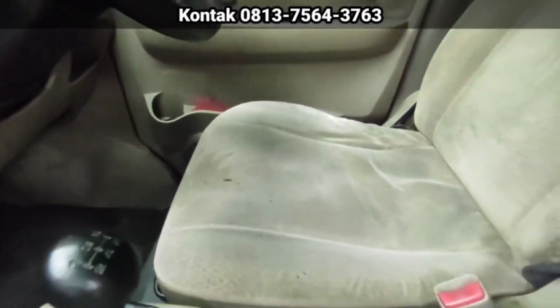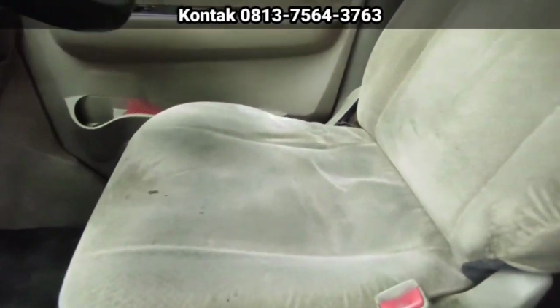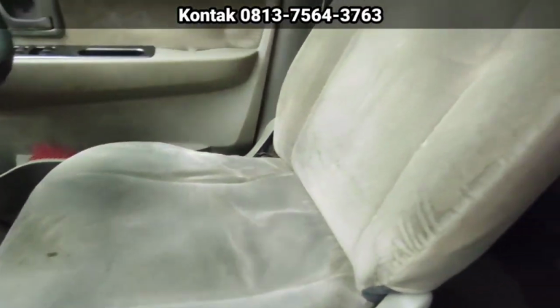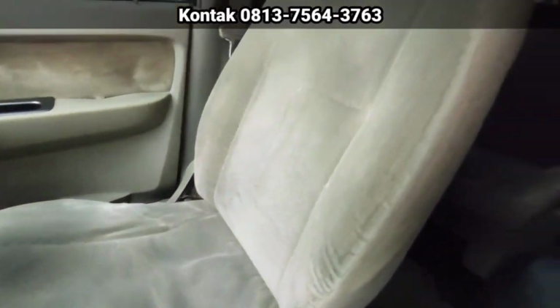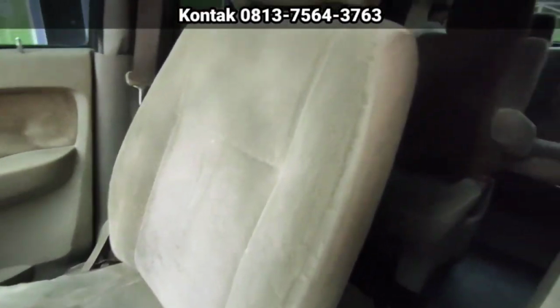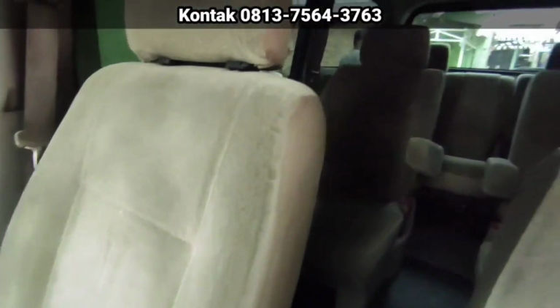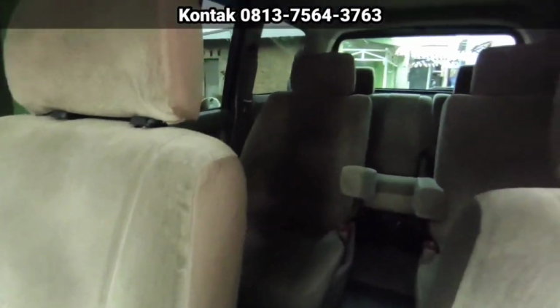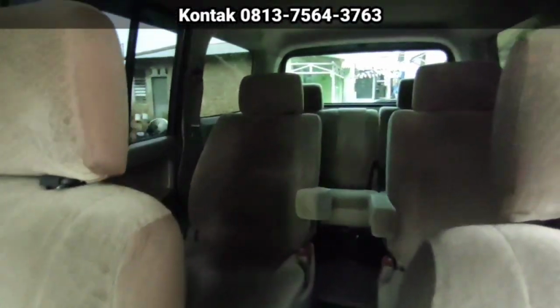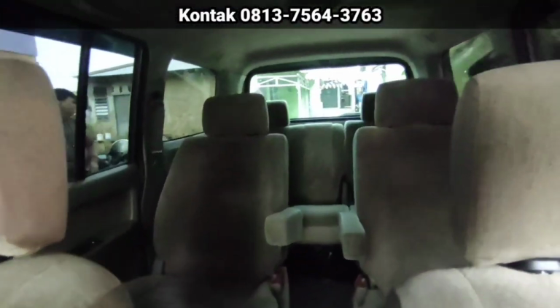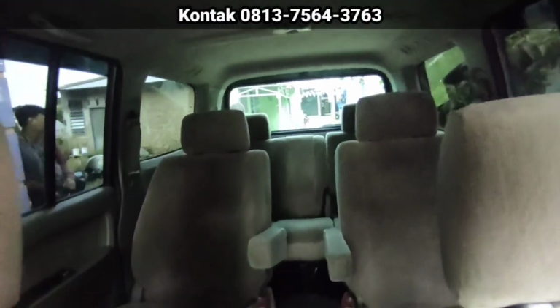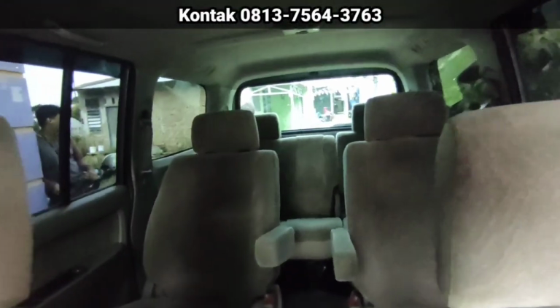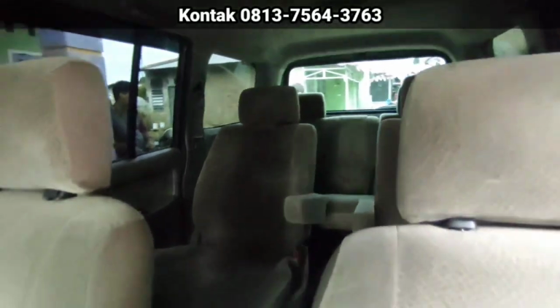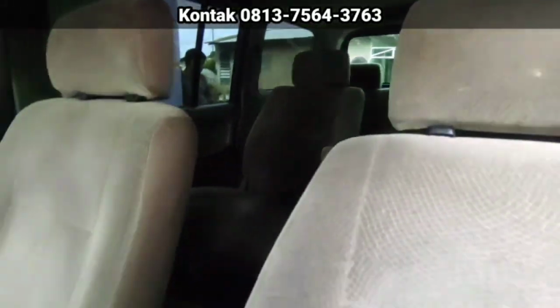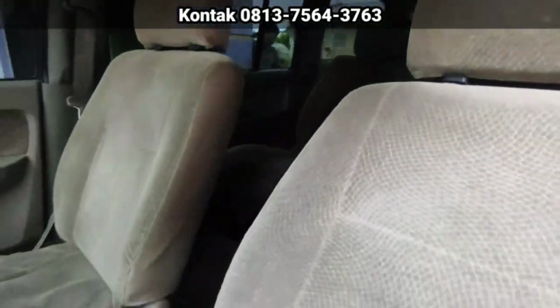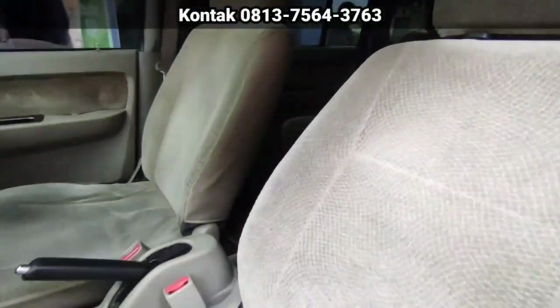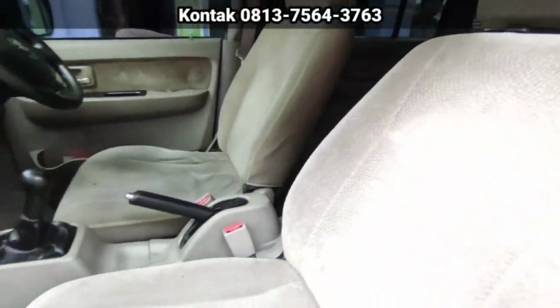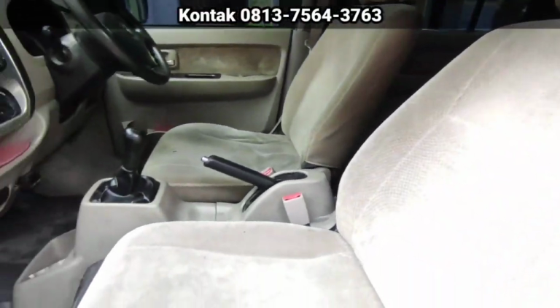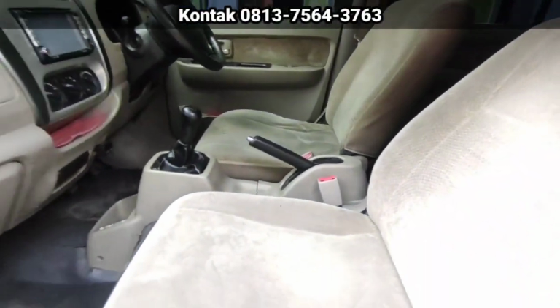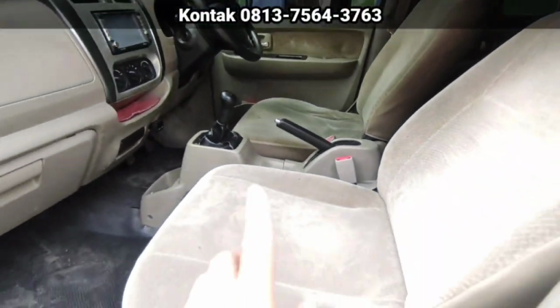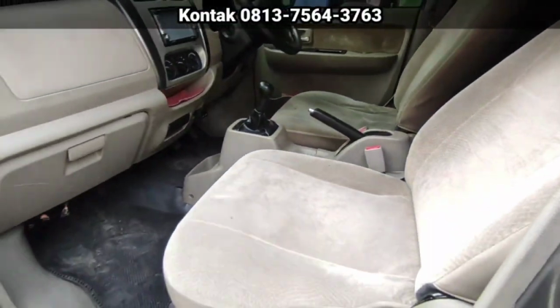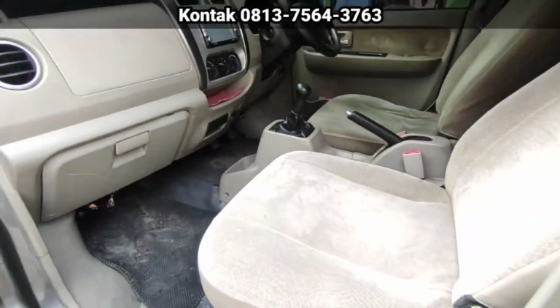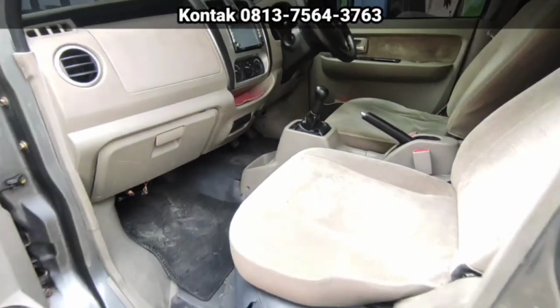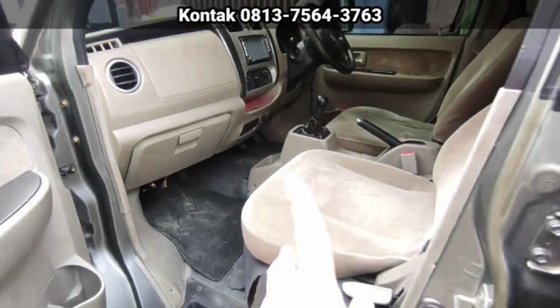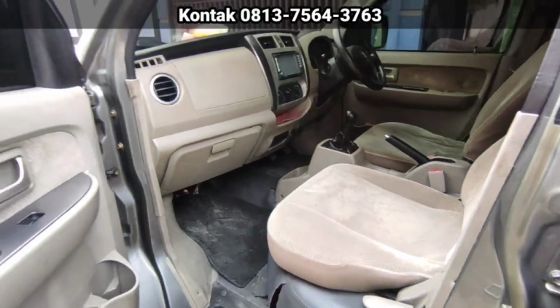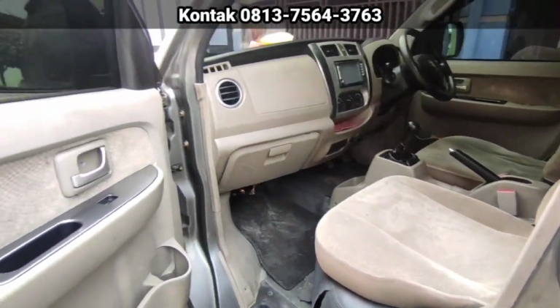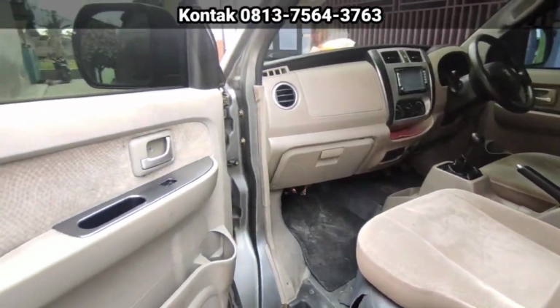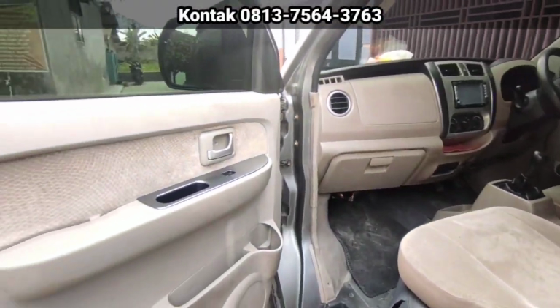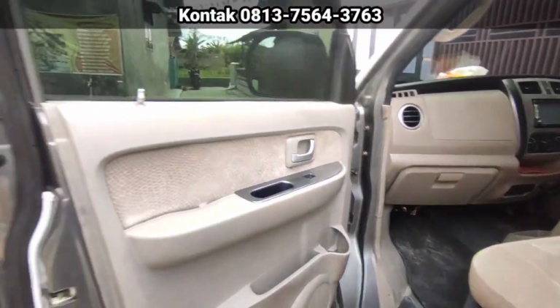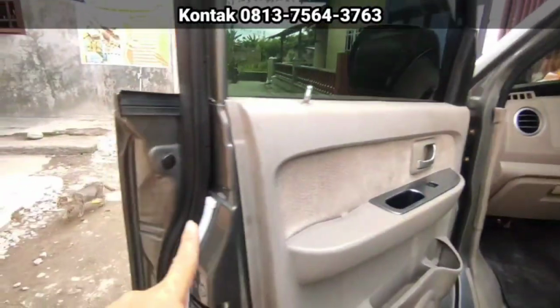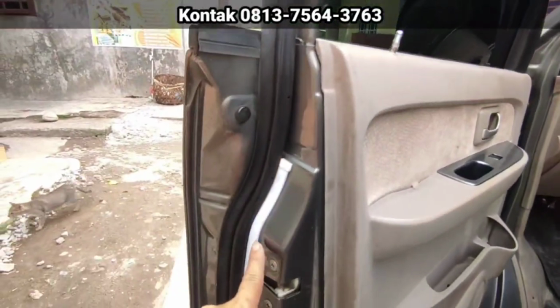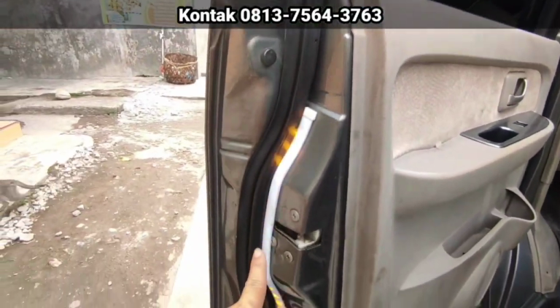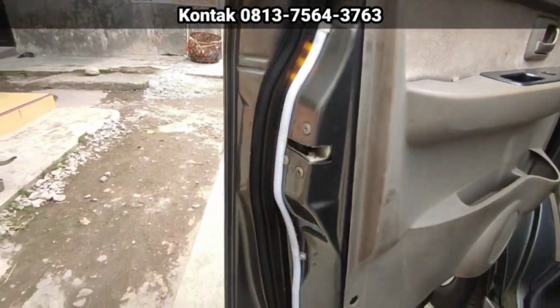Jok rapi ya. Joknya rapi. Warna krim. Tidak ada koyak. Bersih. Tapi kalau mau bersih lagi, salon lagi gak apa-apa. Tapi kalau ini sudah bersih. Ada lampu variasi nih, kalau malam kita buka pintu biar kelihatan dari belakang.